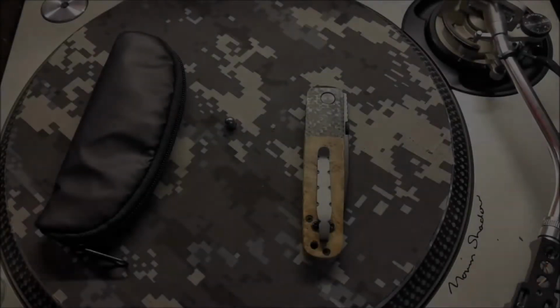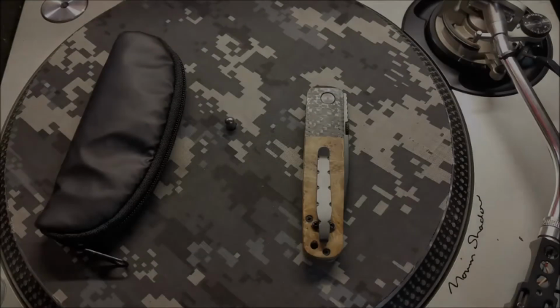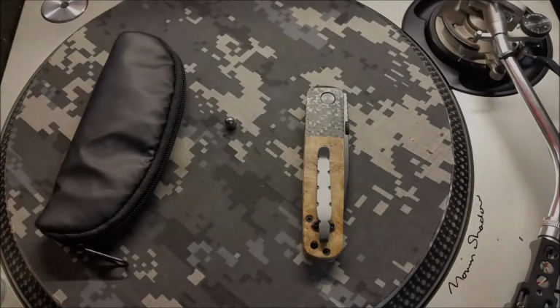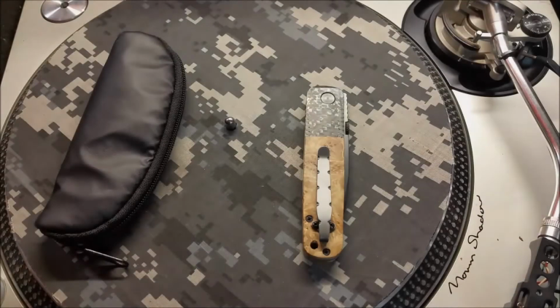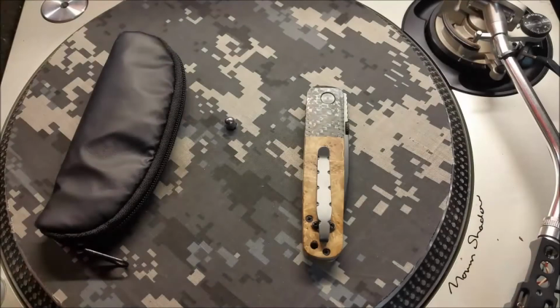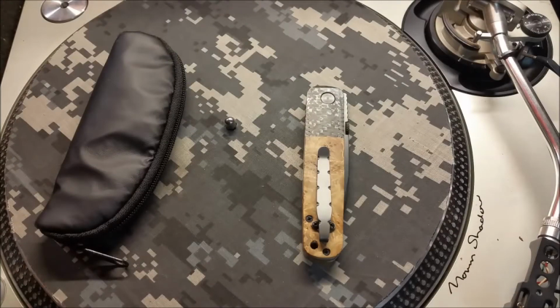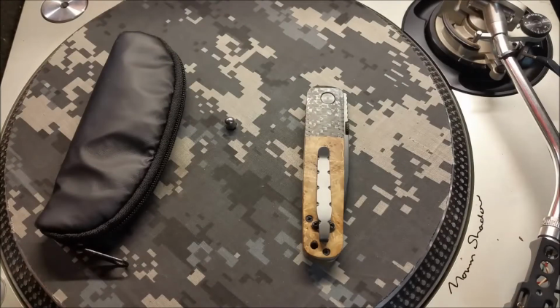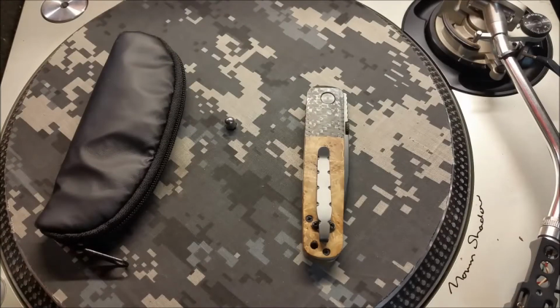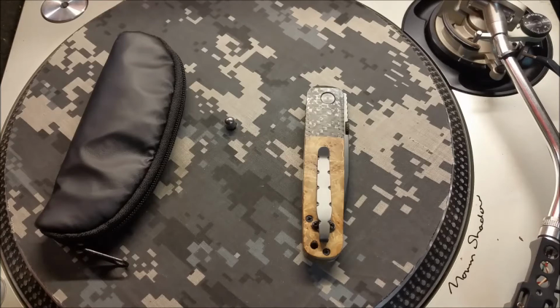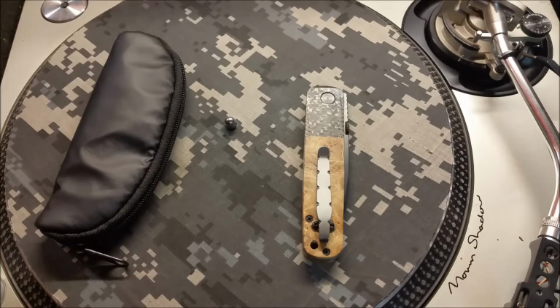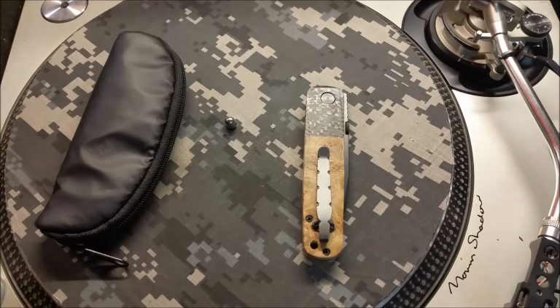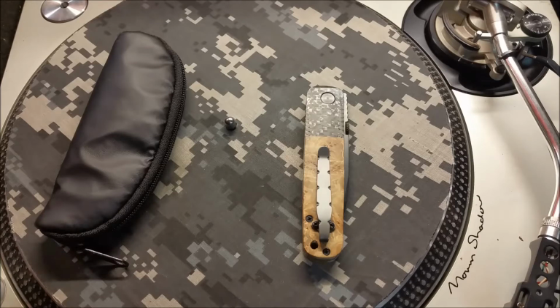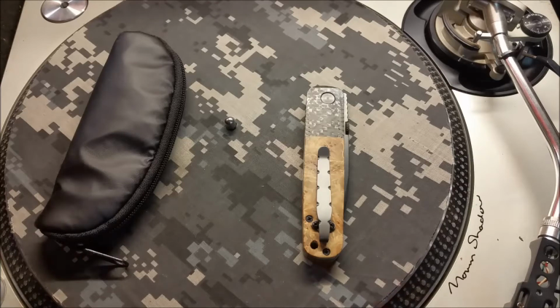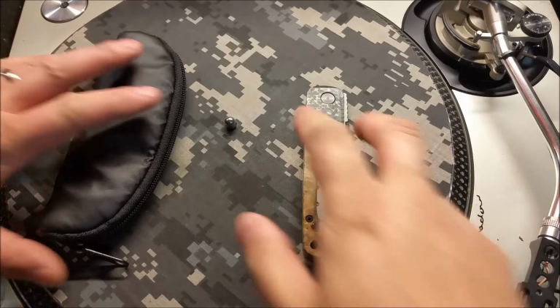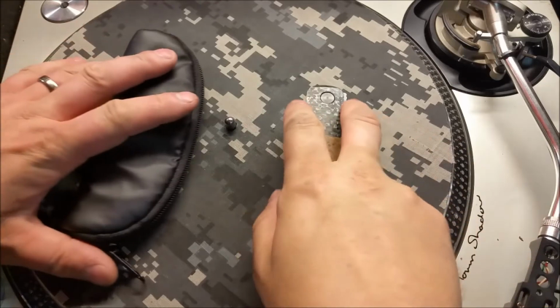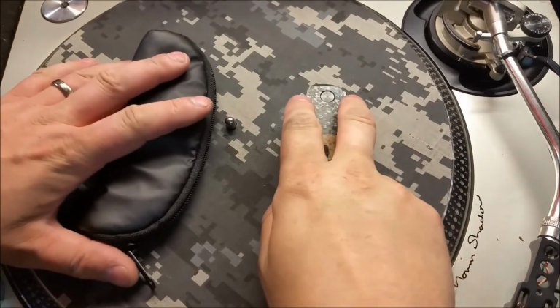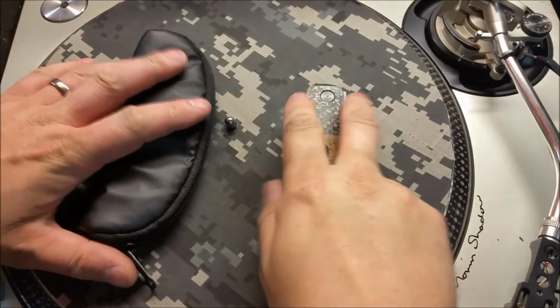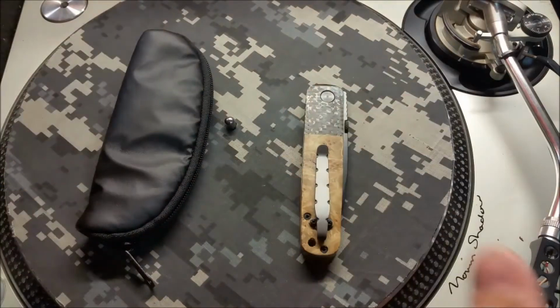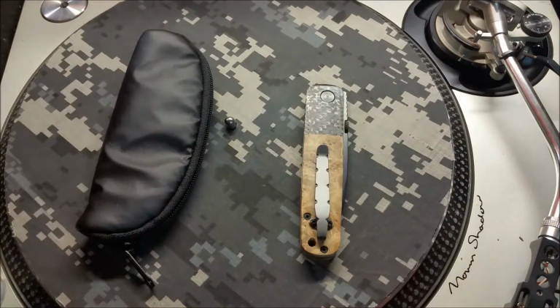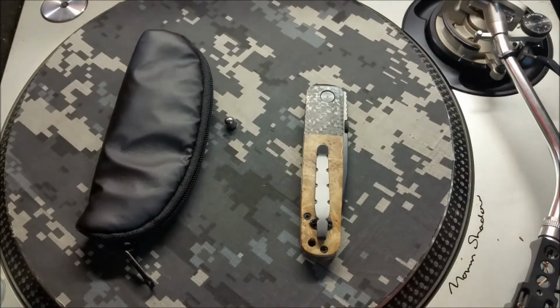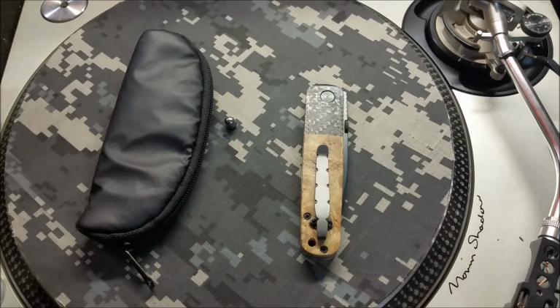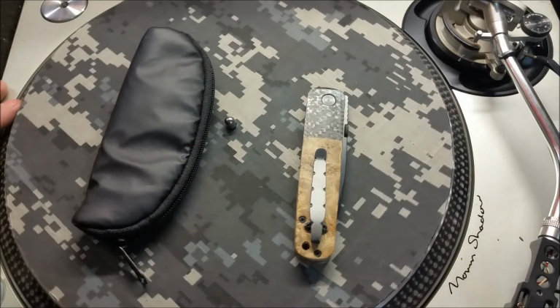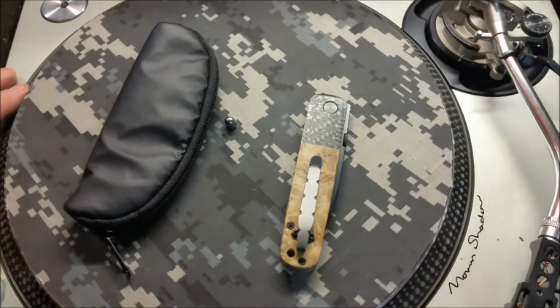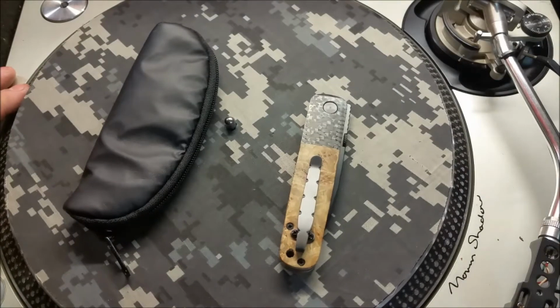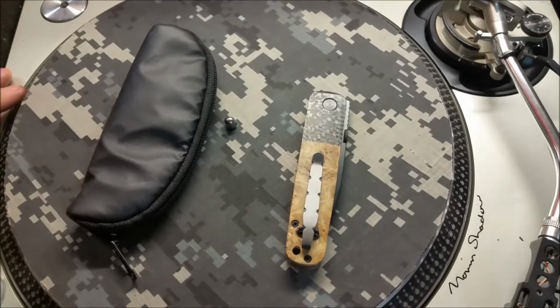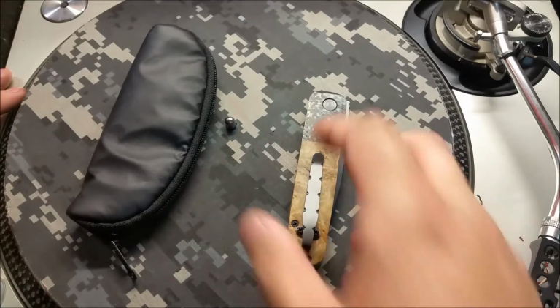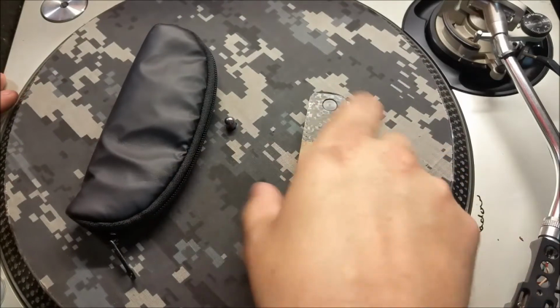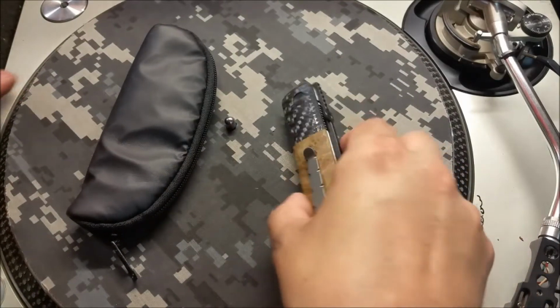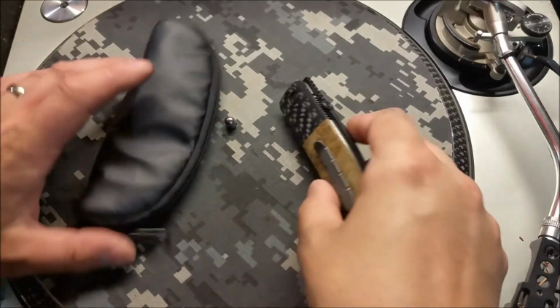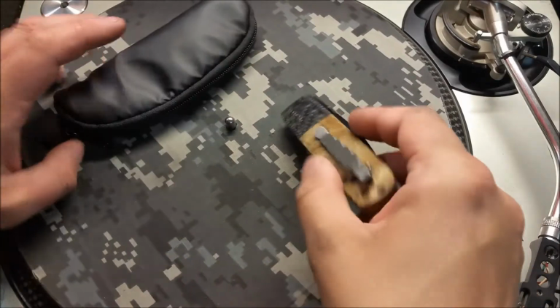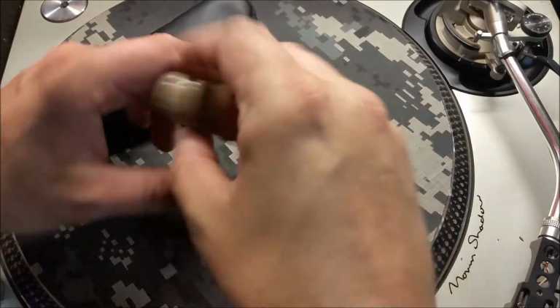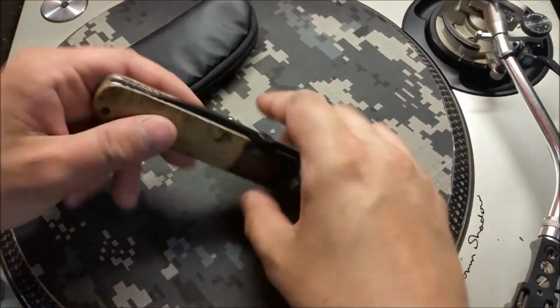Hello out there in YouTube land, Rival here. Thanks for stopping by — I got a couple pimp jobs on the turntable for you today, so we'll dive in. This is actually a knife of mine.